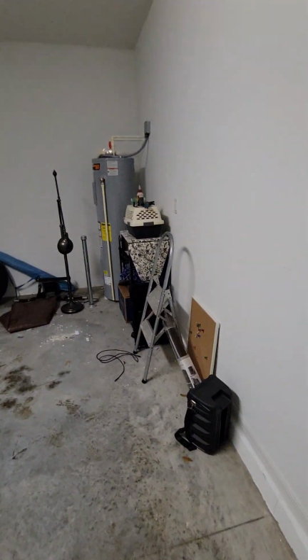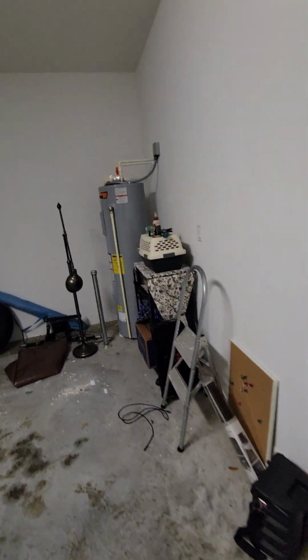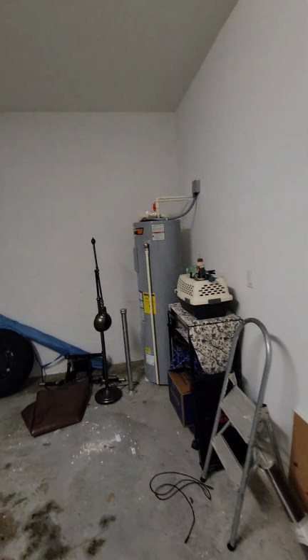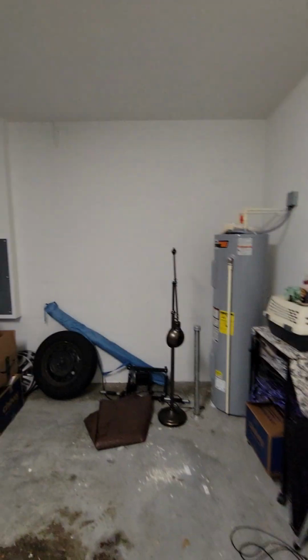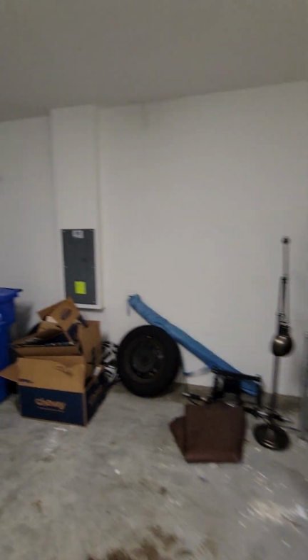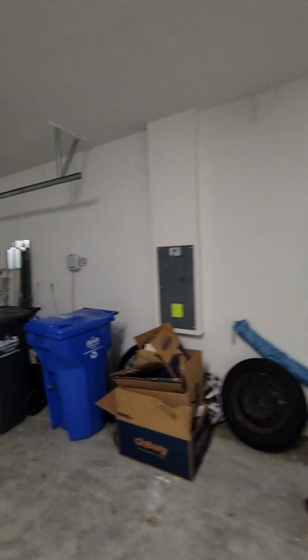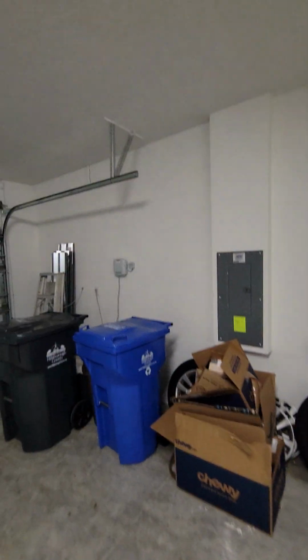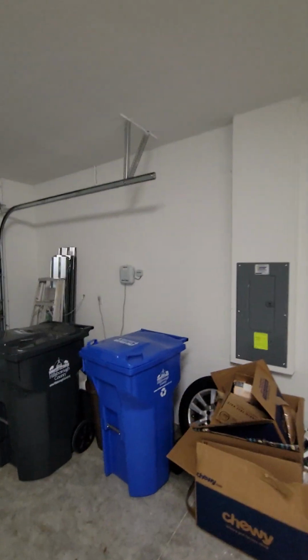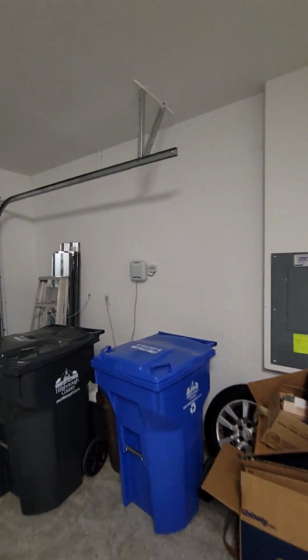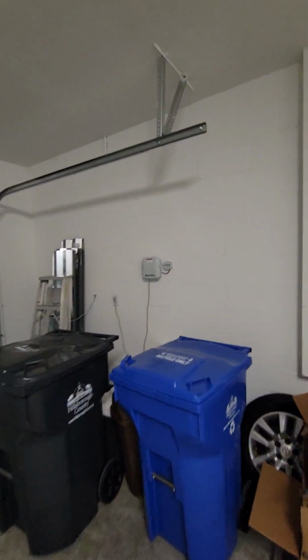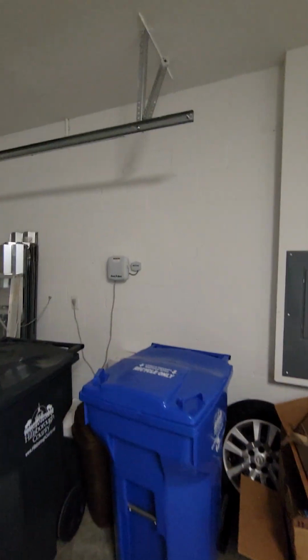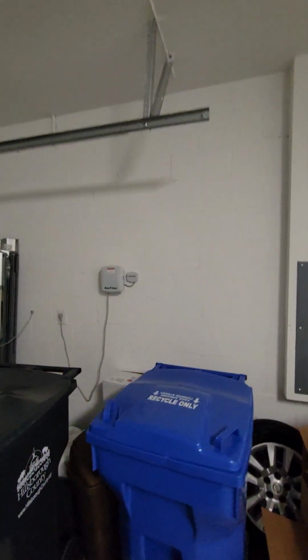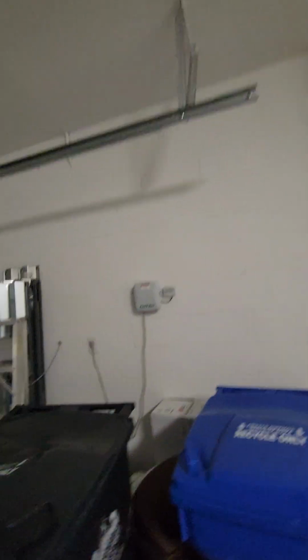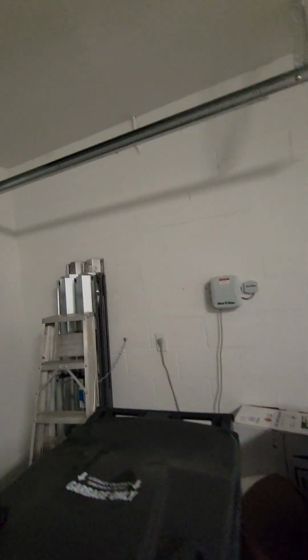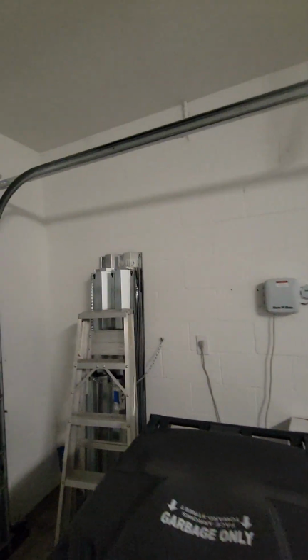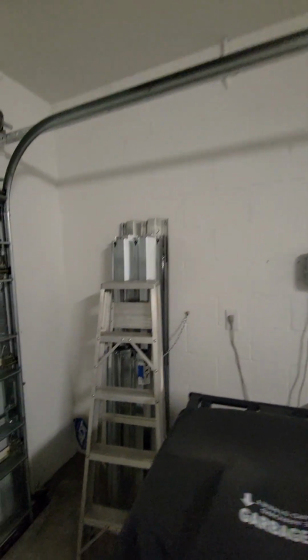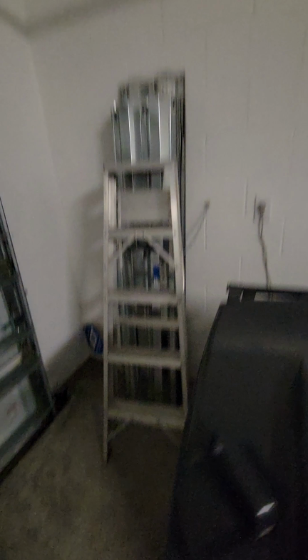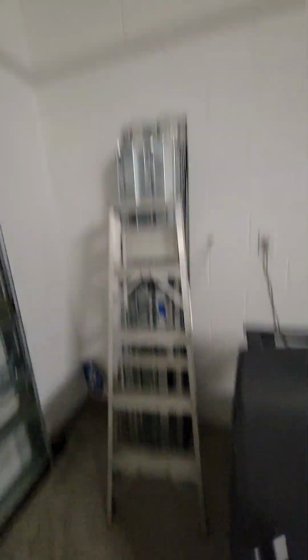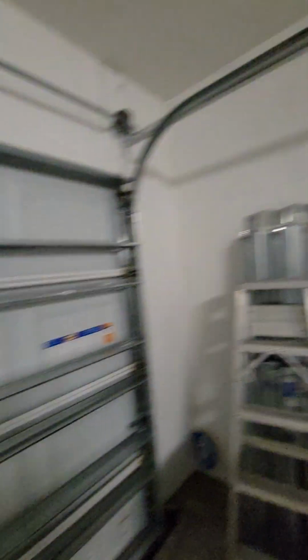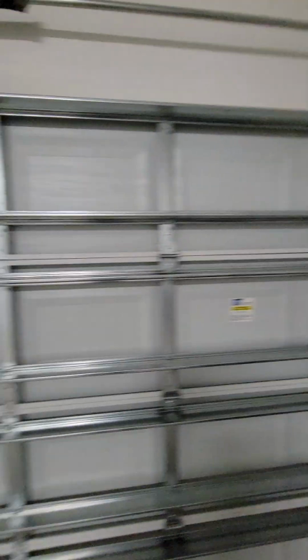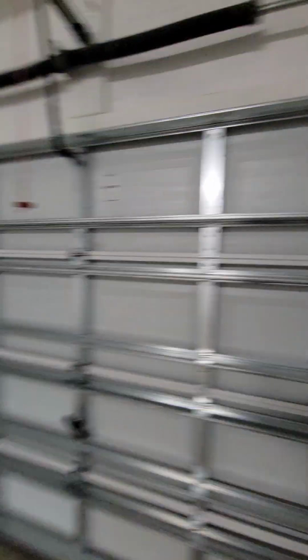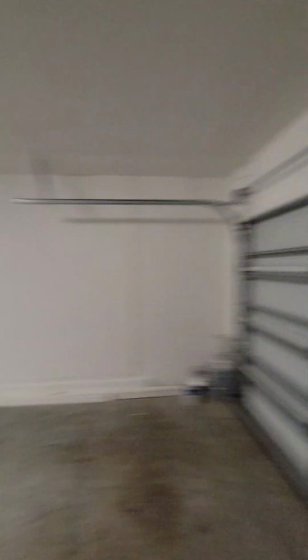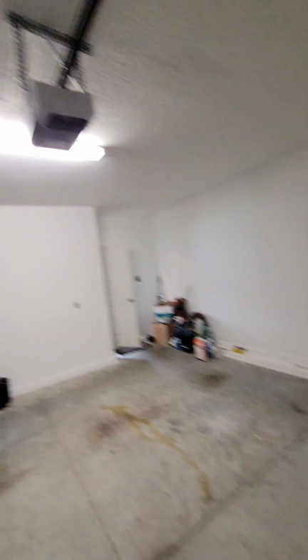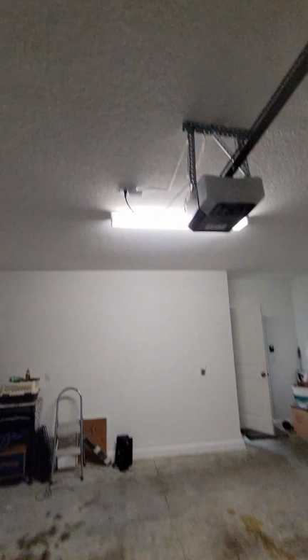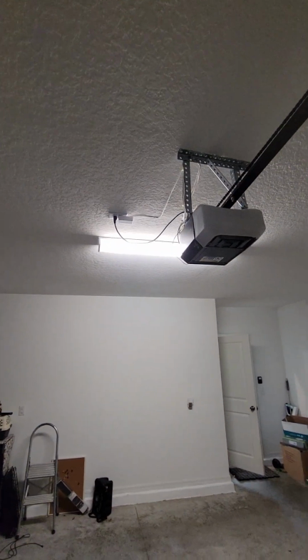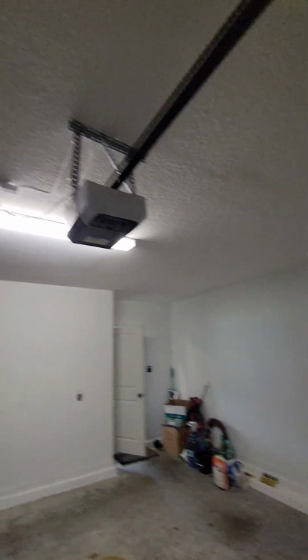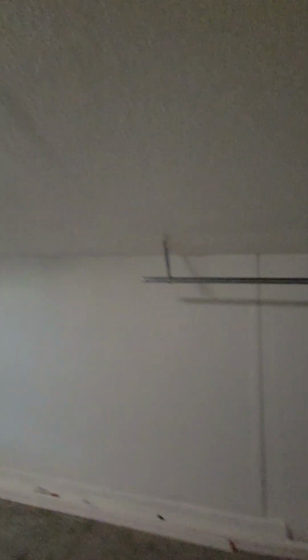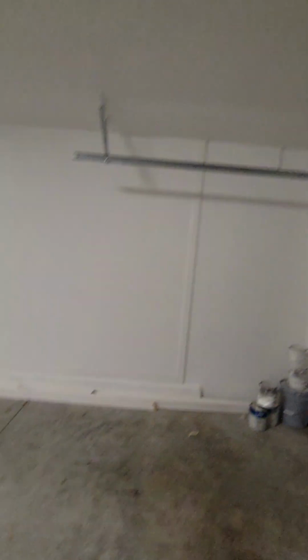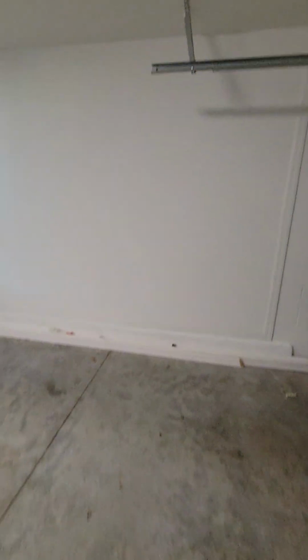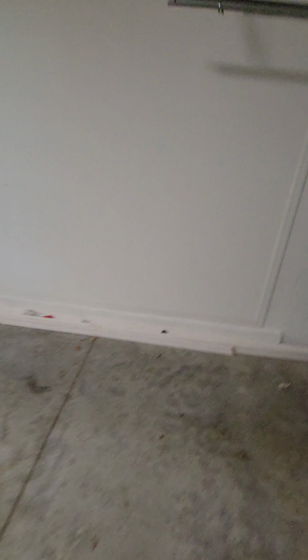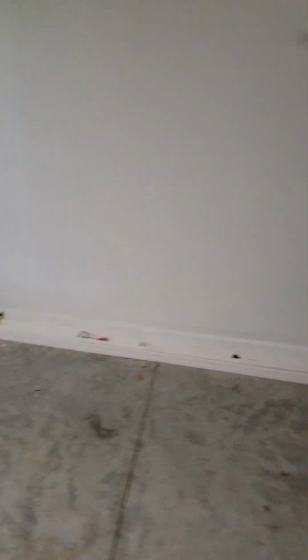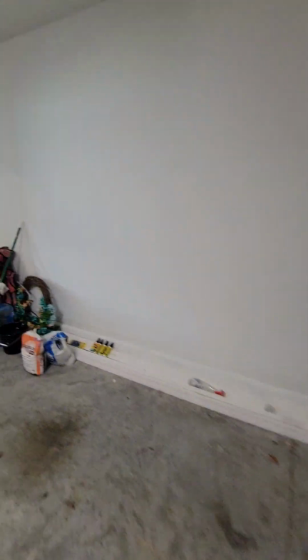Hot water heater, electrical panel, Rain Bird sprinkler system. You can see the hurricane shutters and hurricane brackets again. Garage door opener — basic garage.